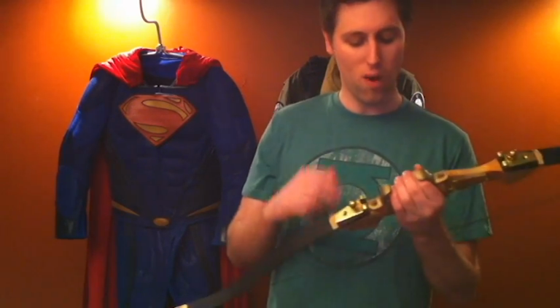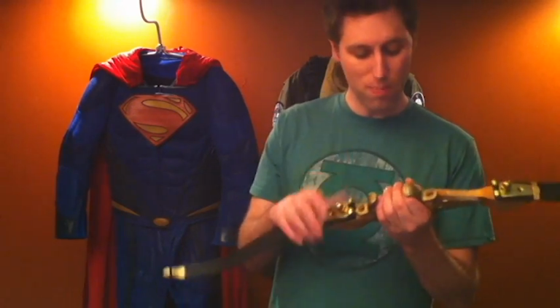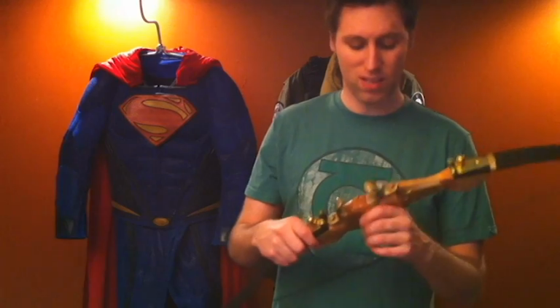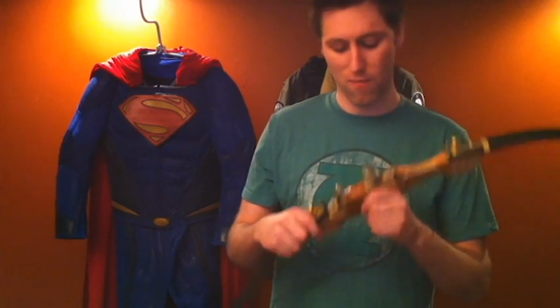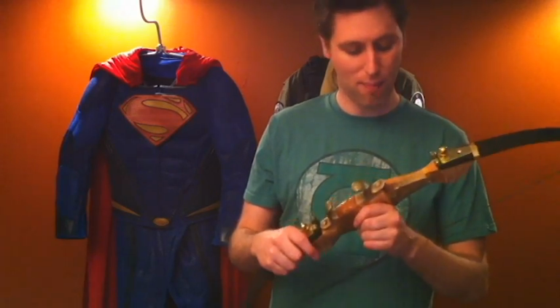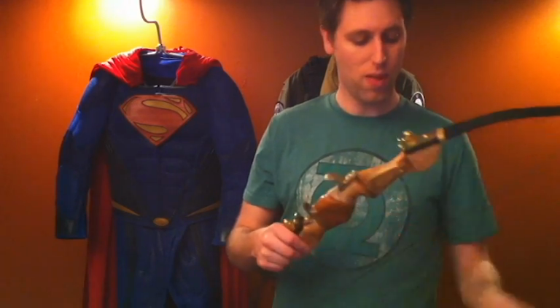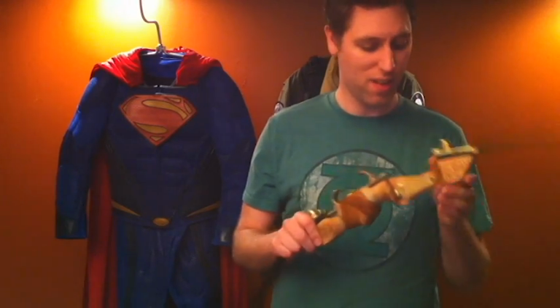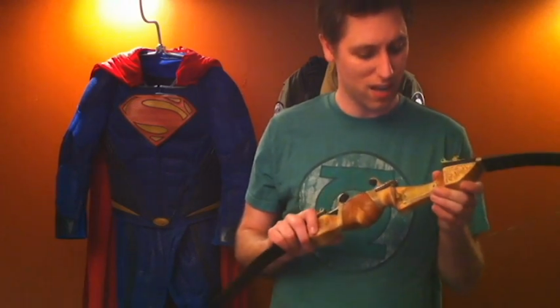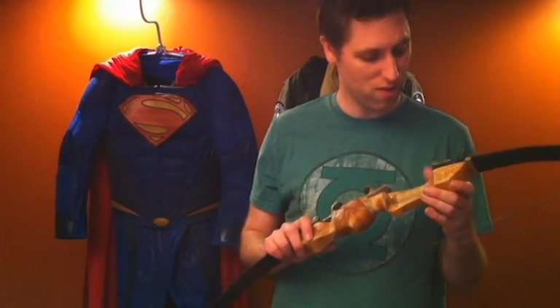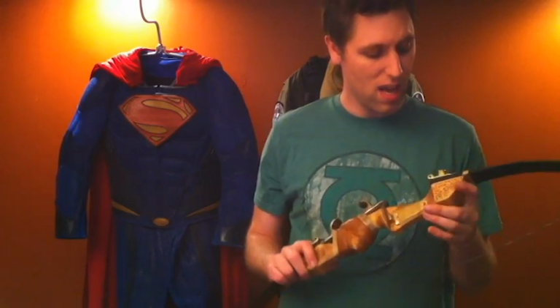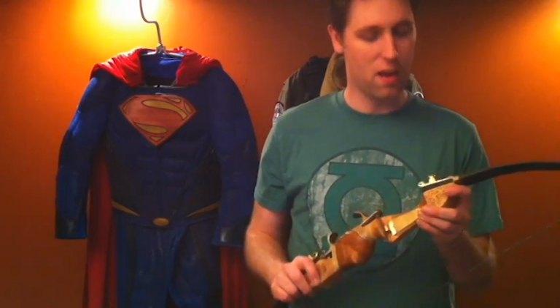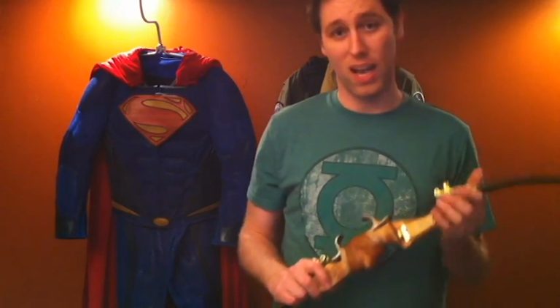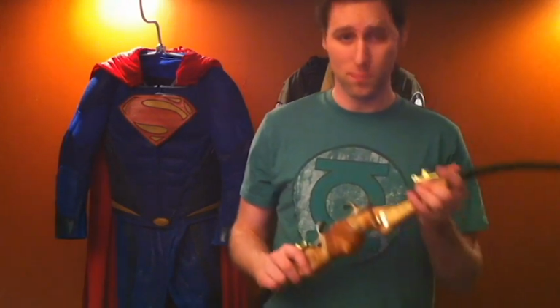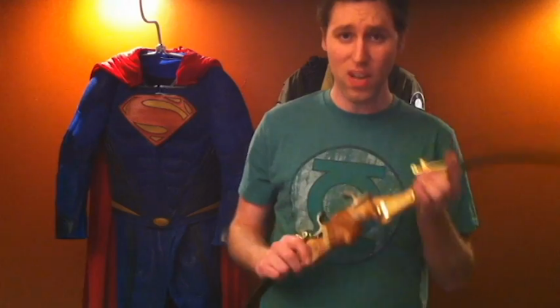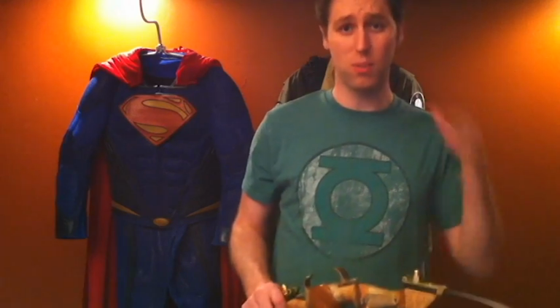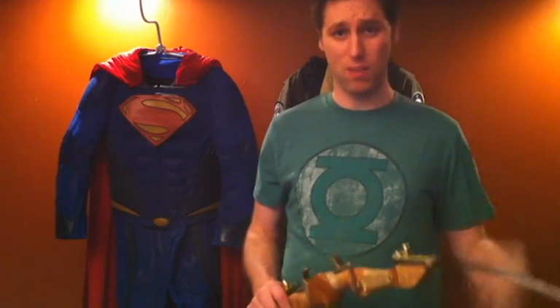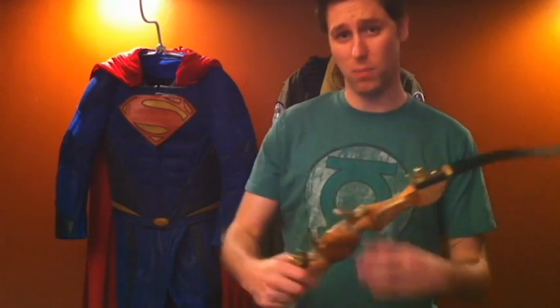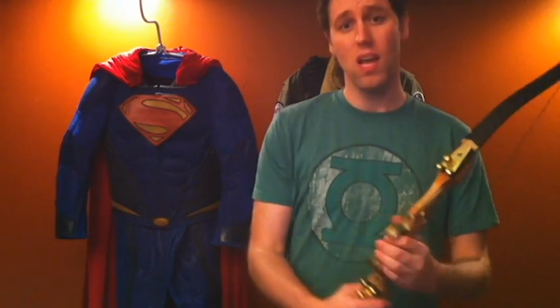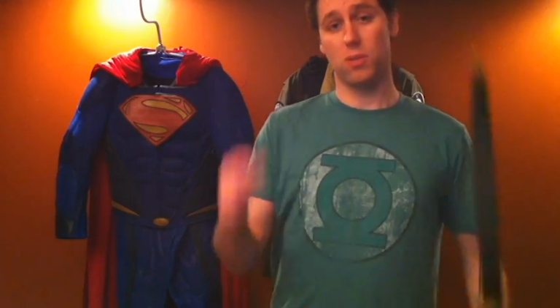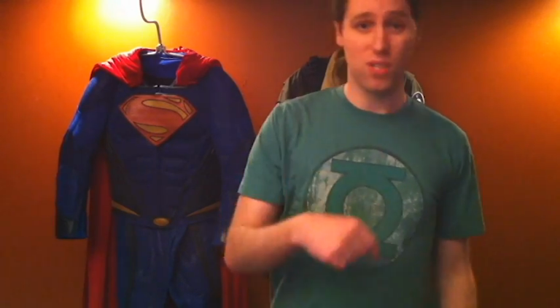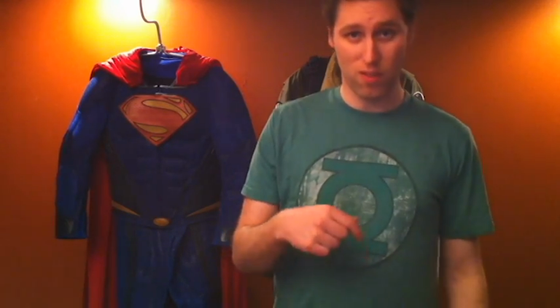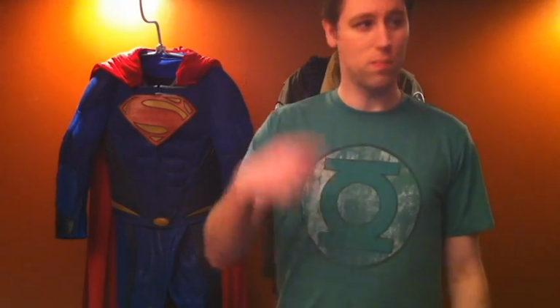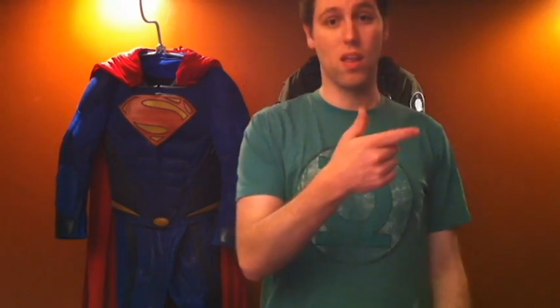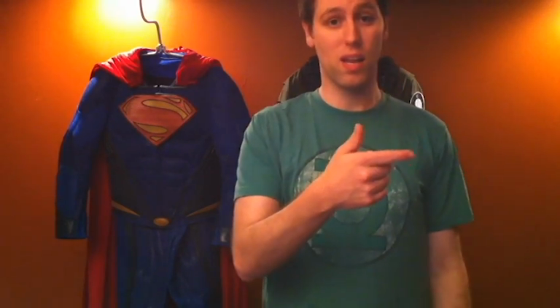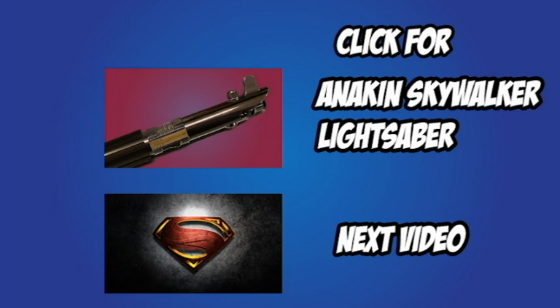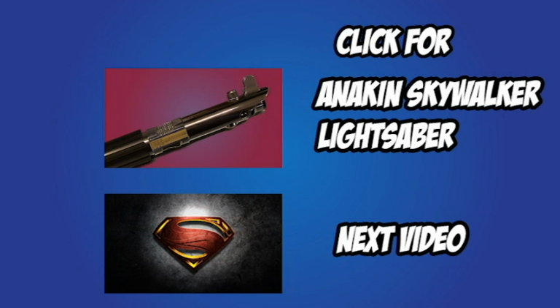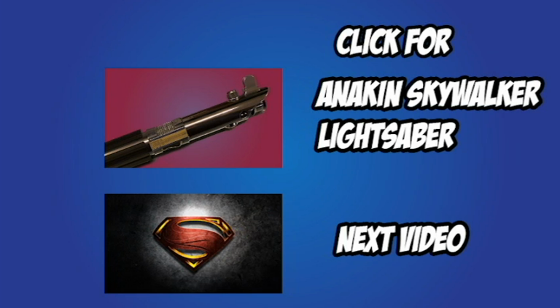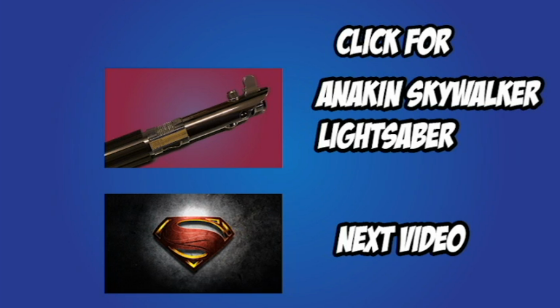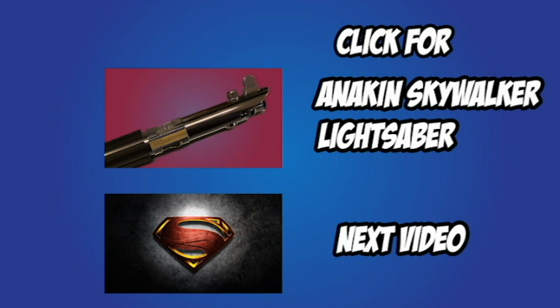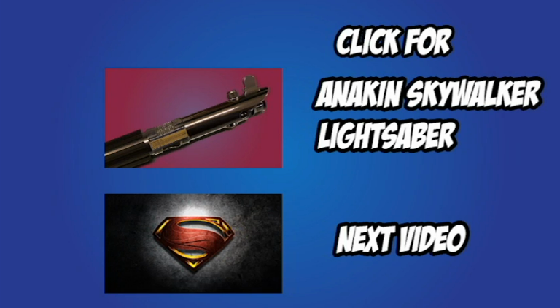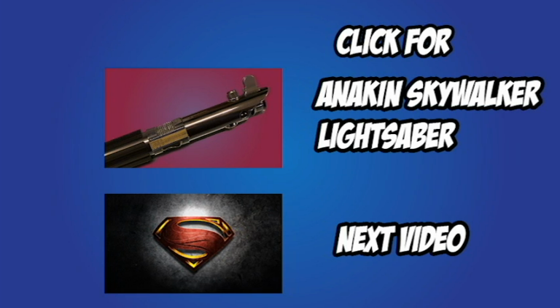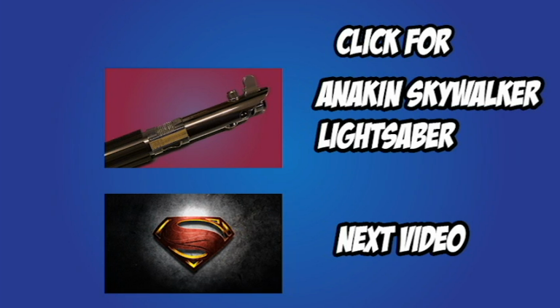Overall, I'm very pleased with how this came out. I'm very happy with the weathering and the texturing of it. If you have any questions, be sure to ask me in the comments below. Be sure to subscribe to check out my other videos, and click here to check out the Anakin video if you haven't seen it. Thank you for watching.